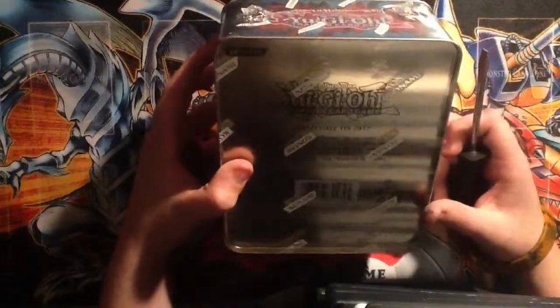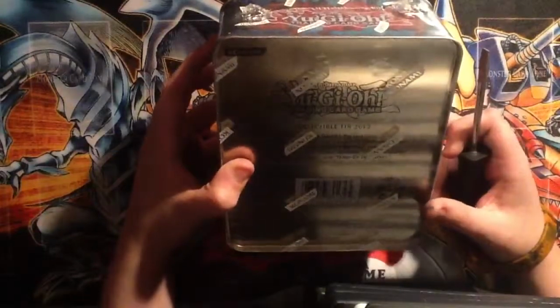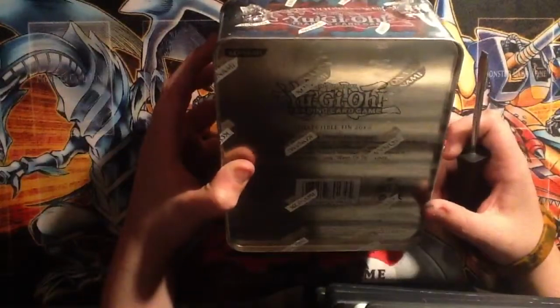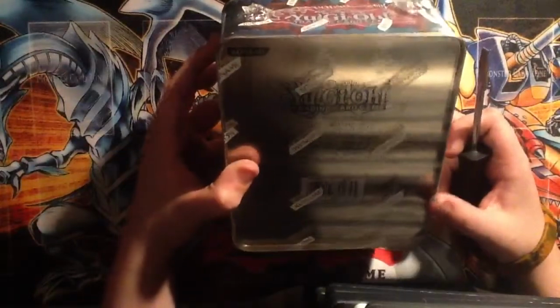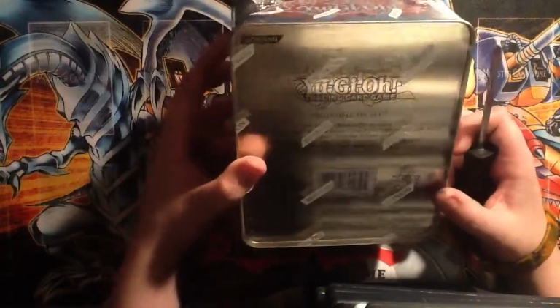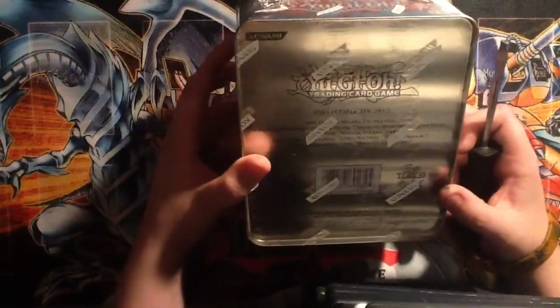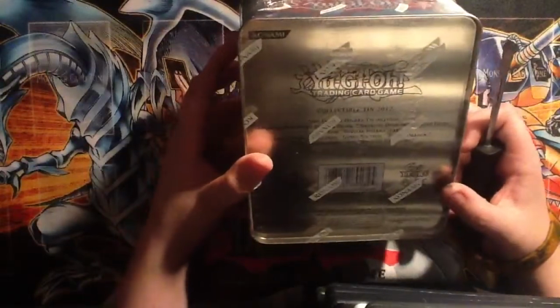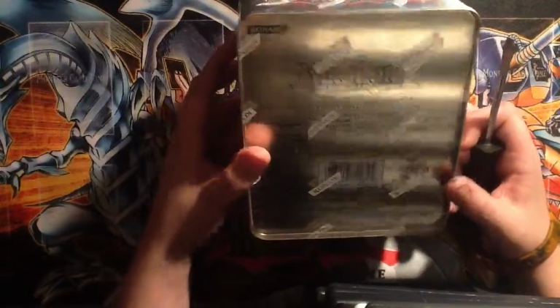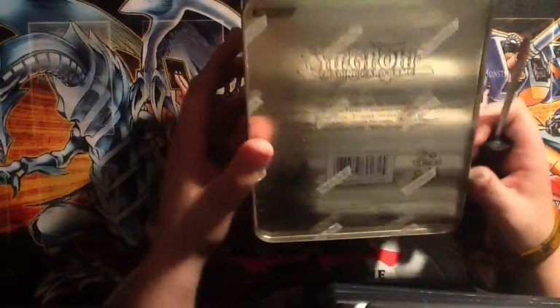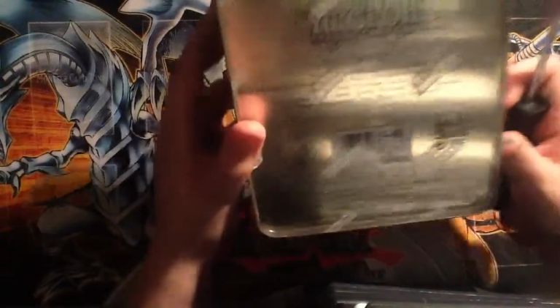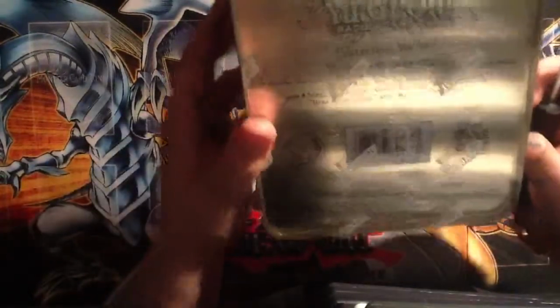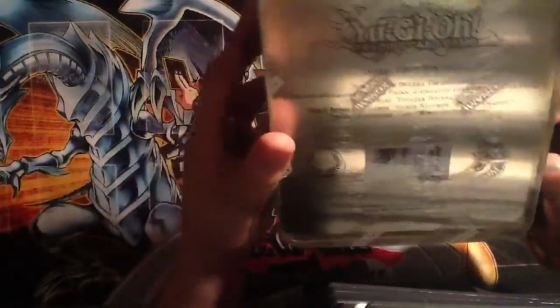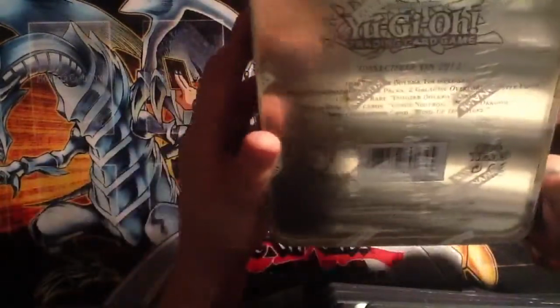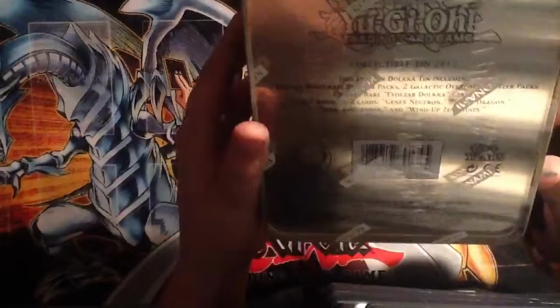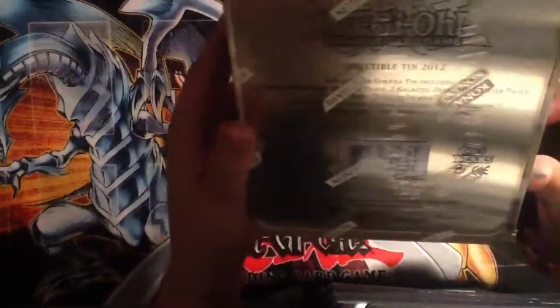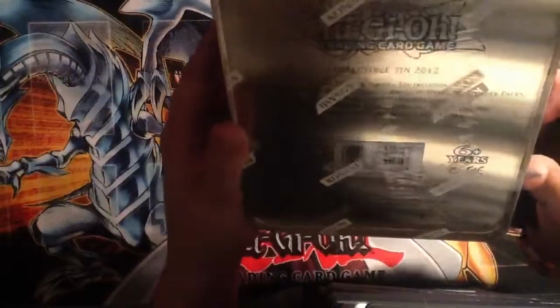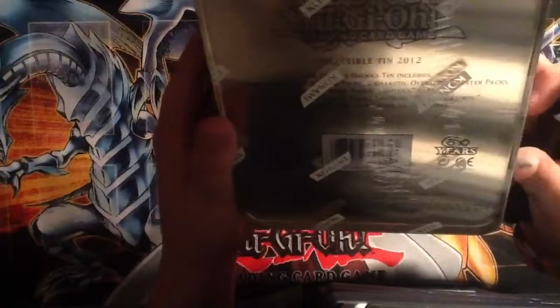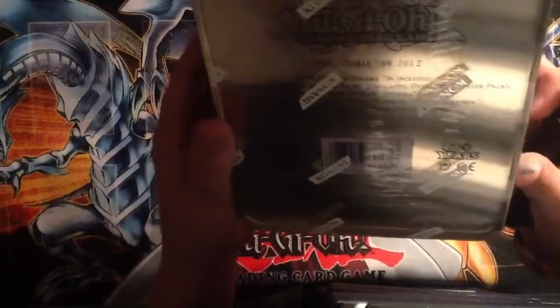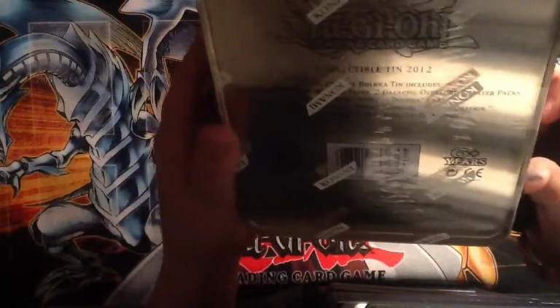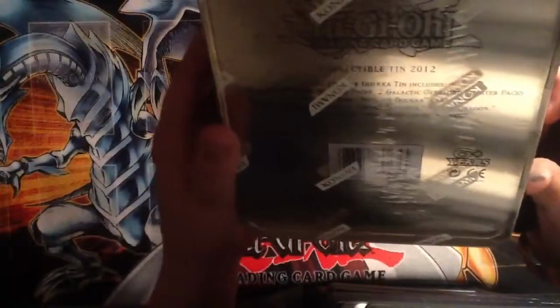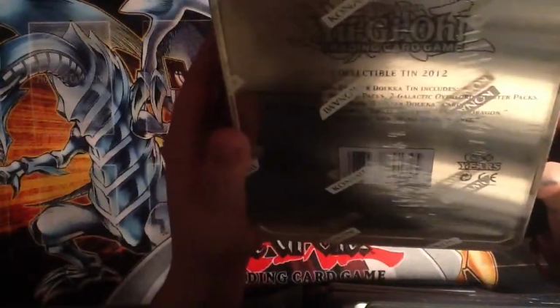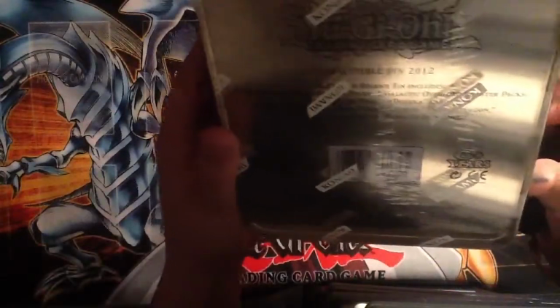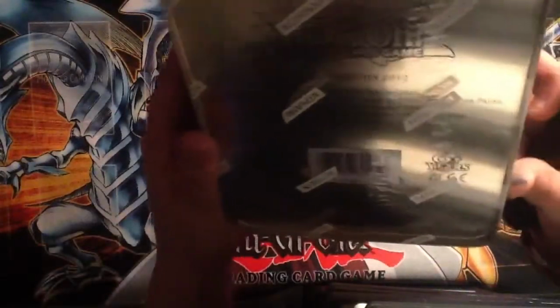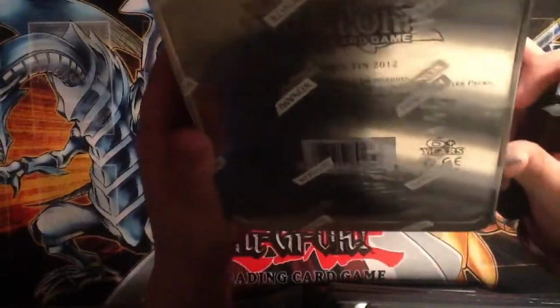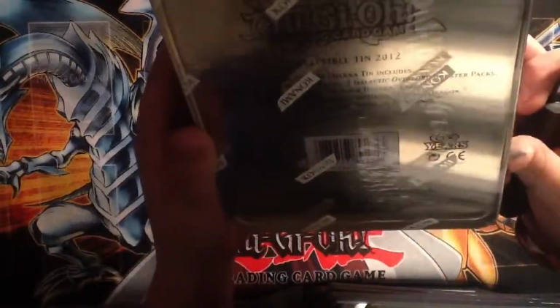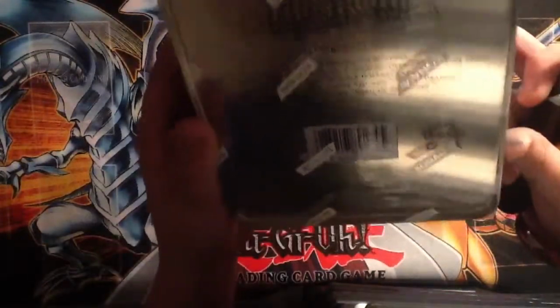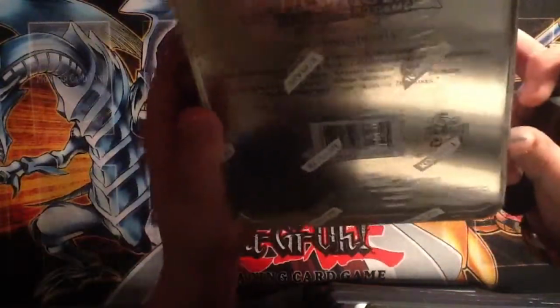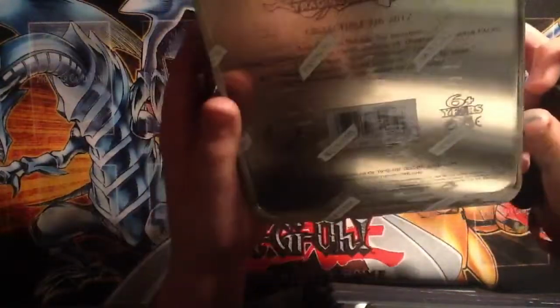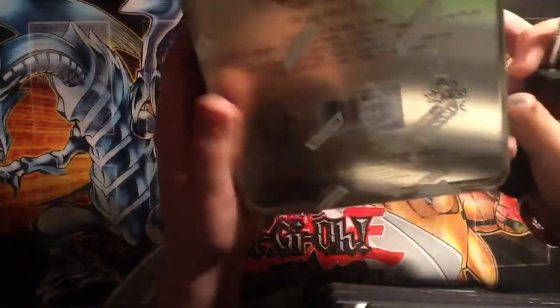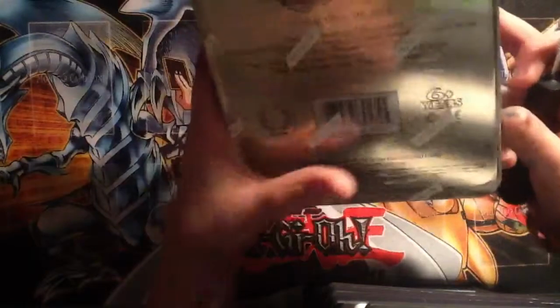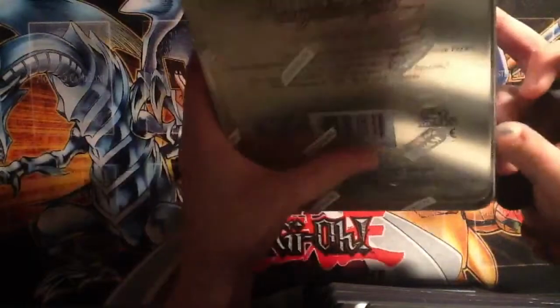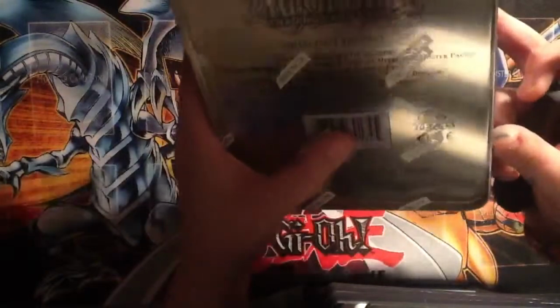This Dolka tin includes three Photon Shockwave packs, two Galactic Overlord packs, one Secret Rare Evelsword Dolka card, and four Super Rare cards, which I already know are in there.